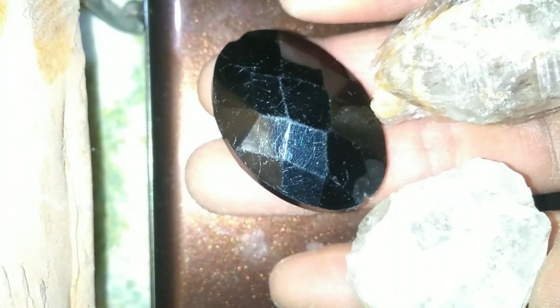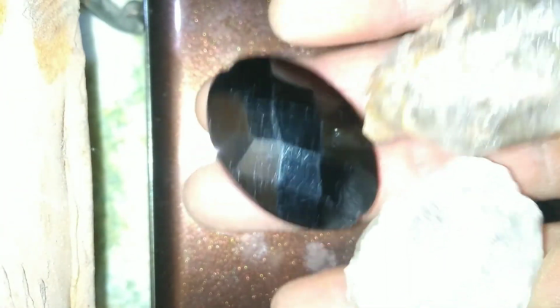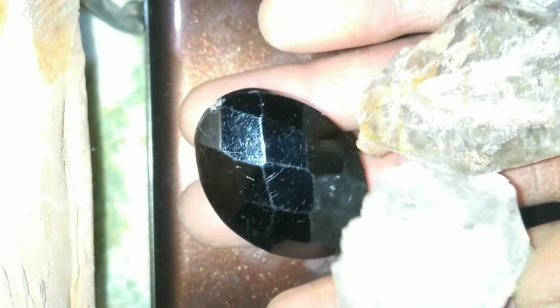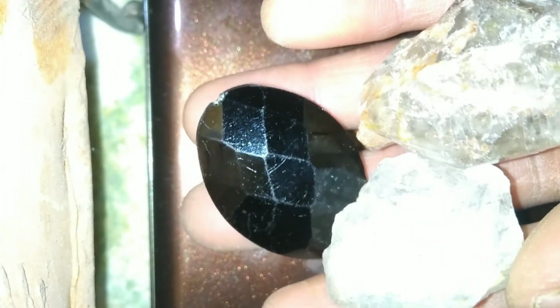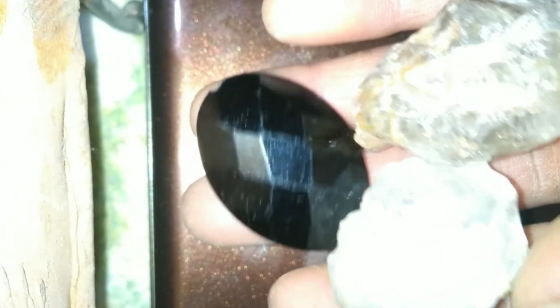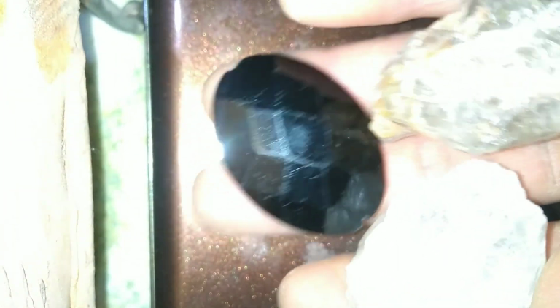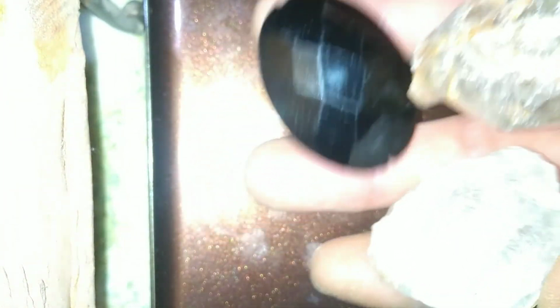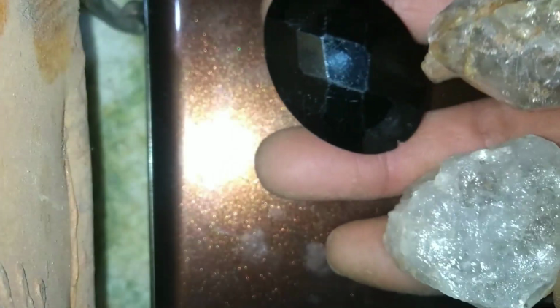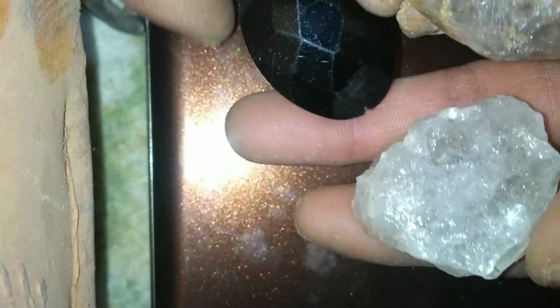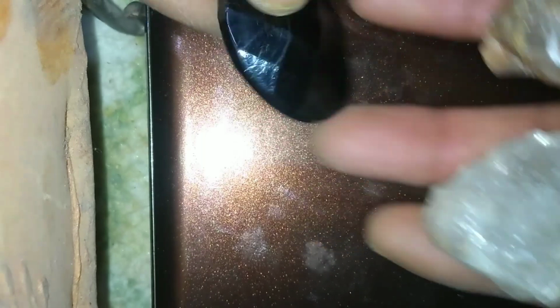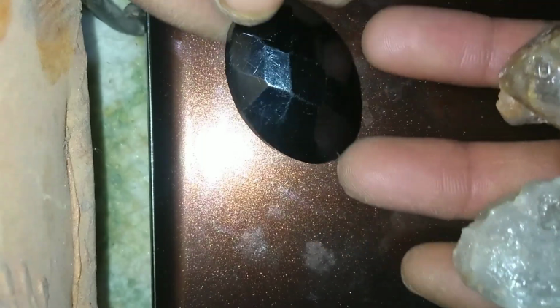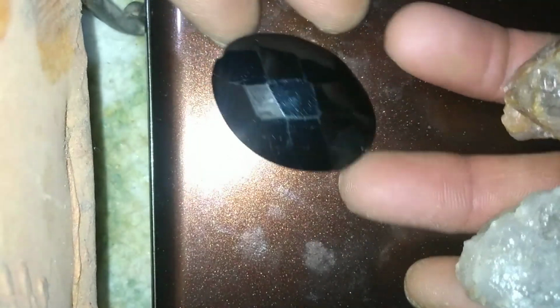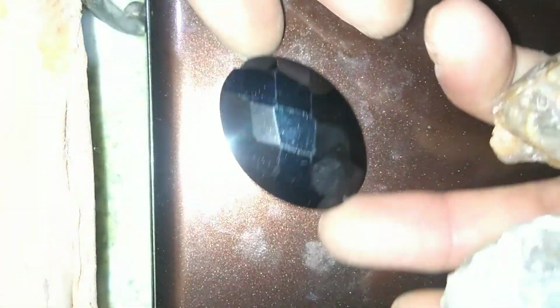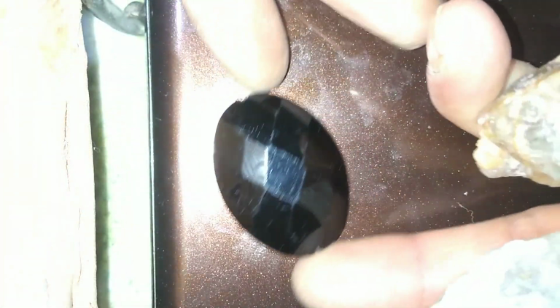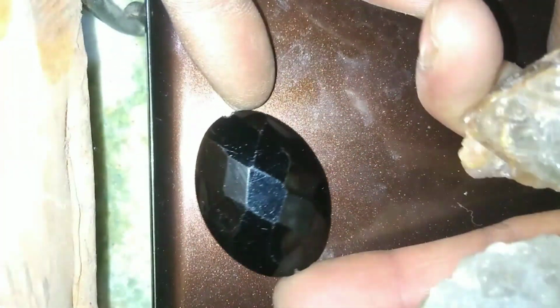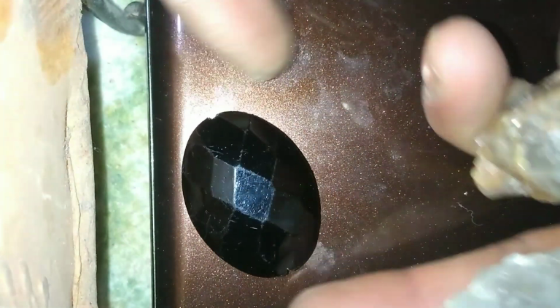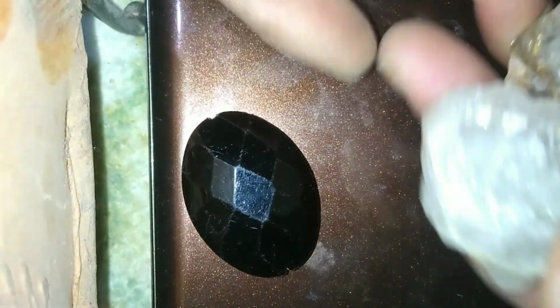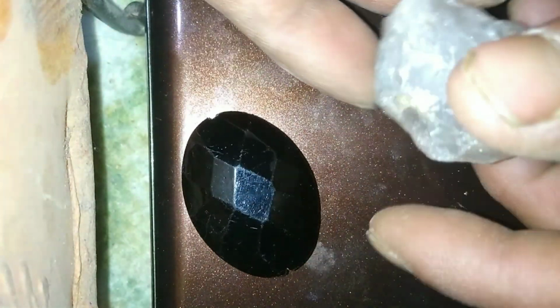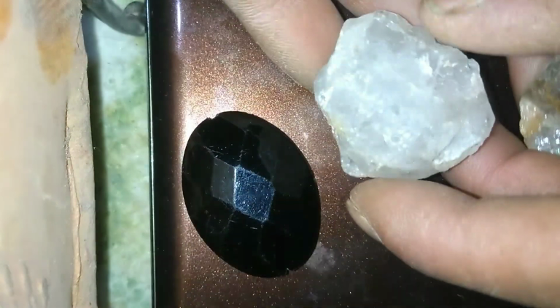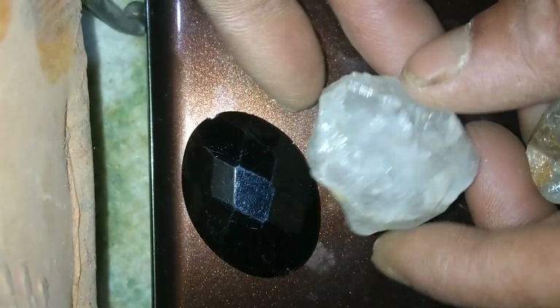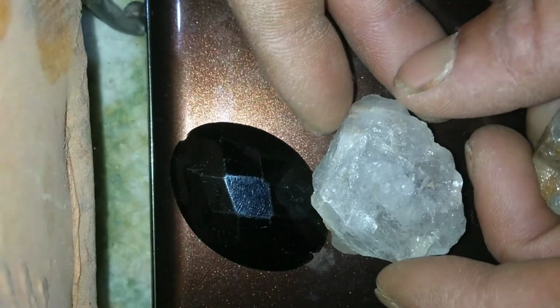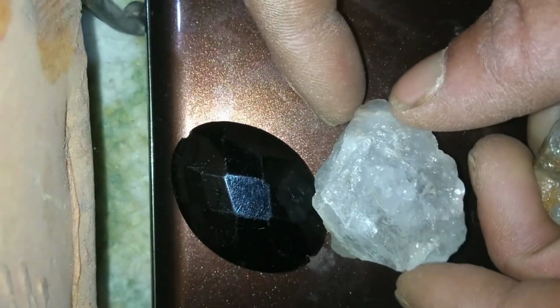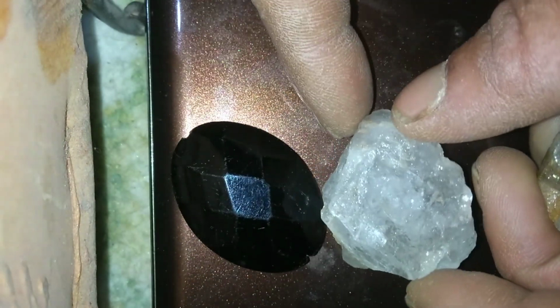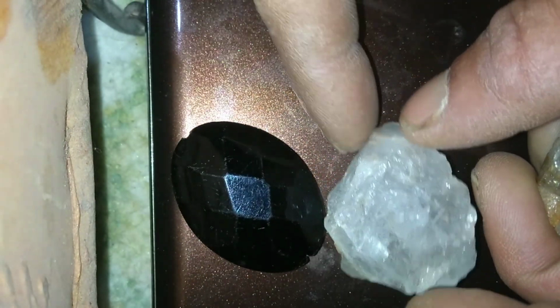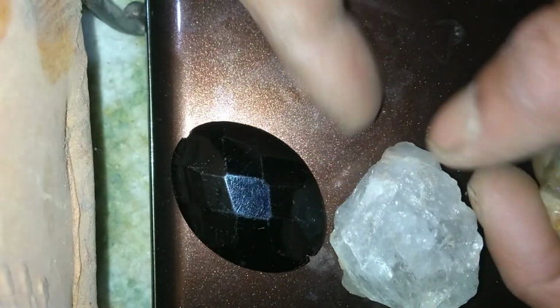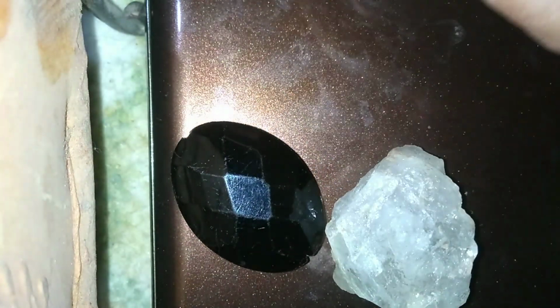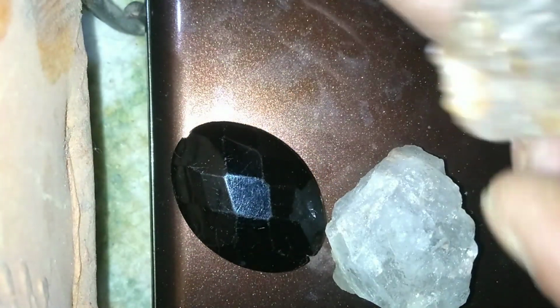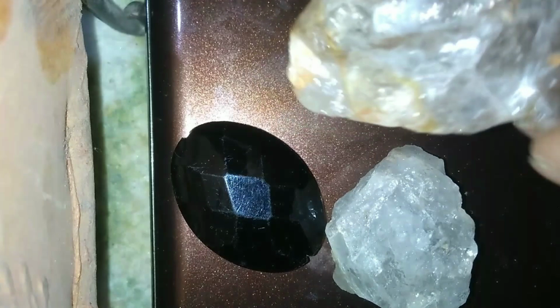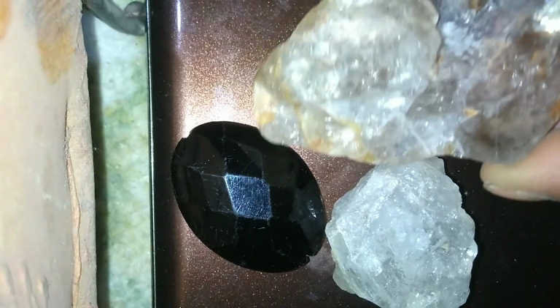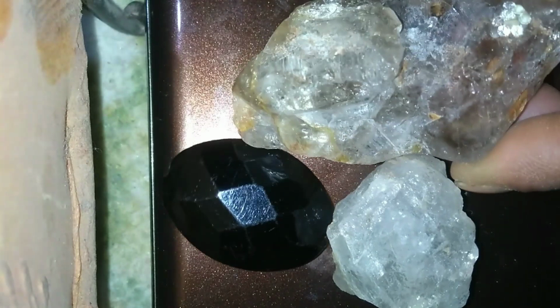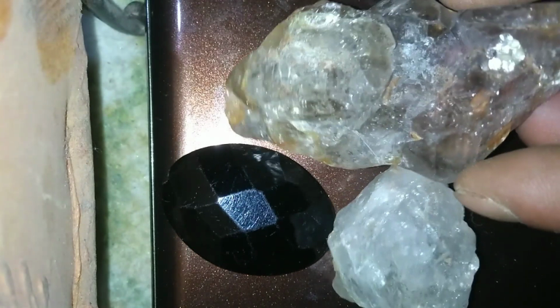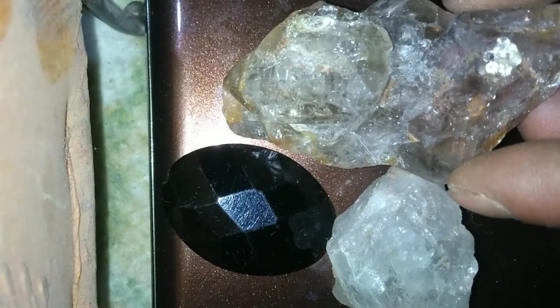Blue Nile's 360-degree diamond view lets you see every detail of your stone before purchase. Their prices are transparent with no hidden costs, making them a trusted choice.